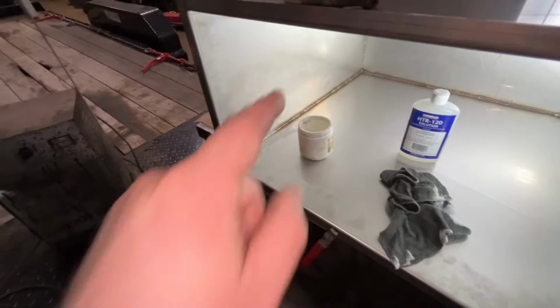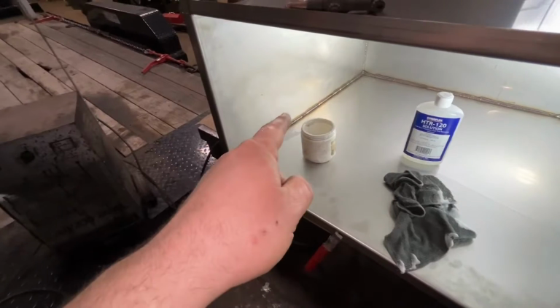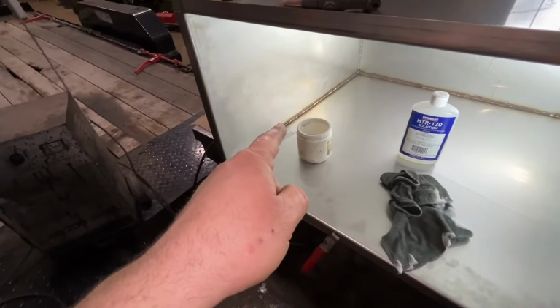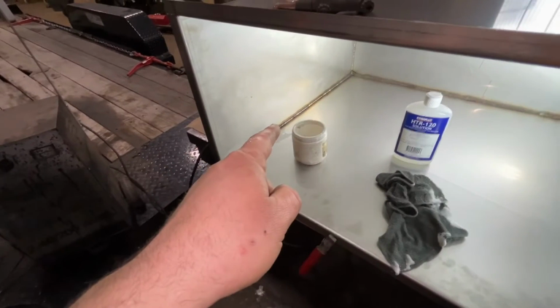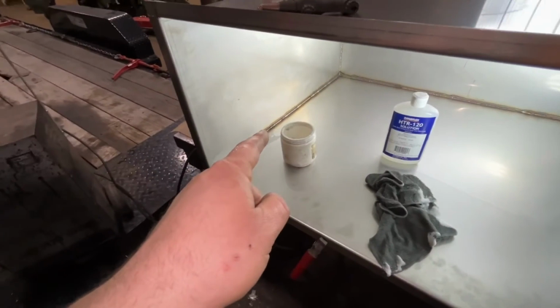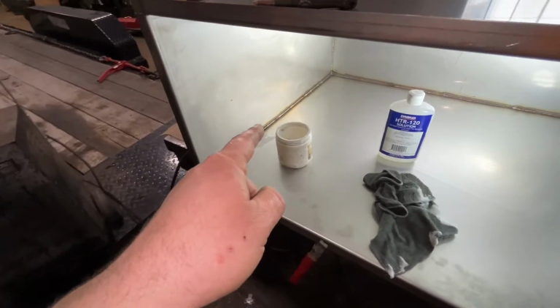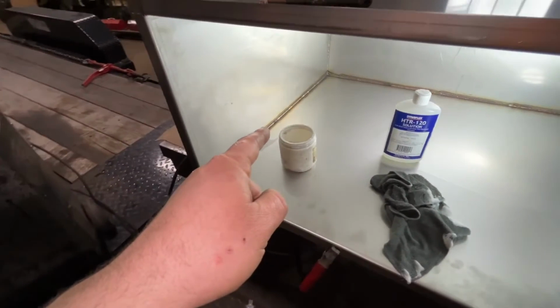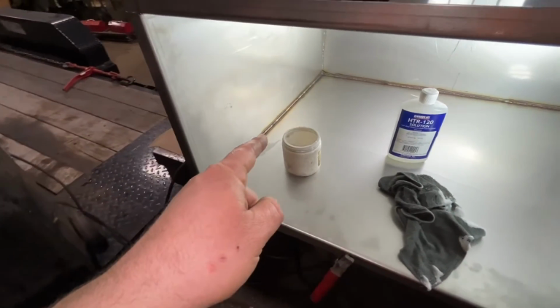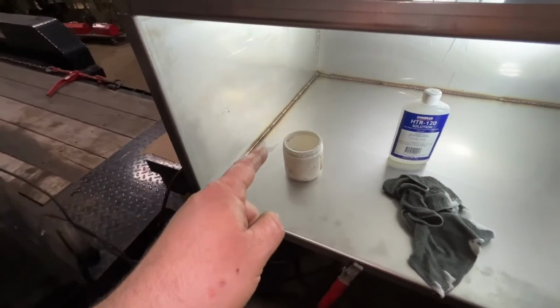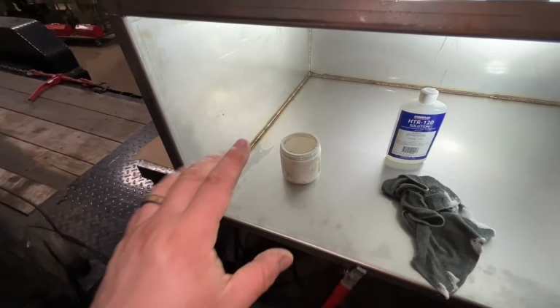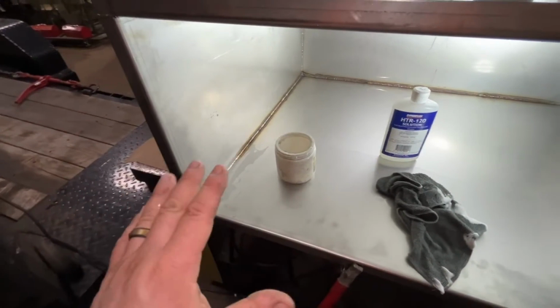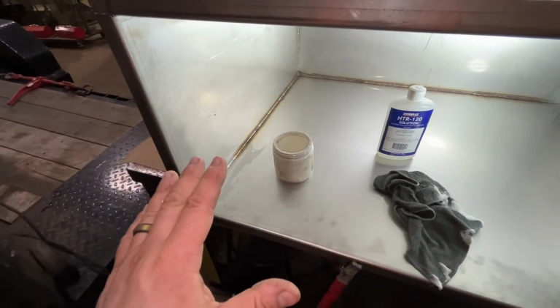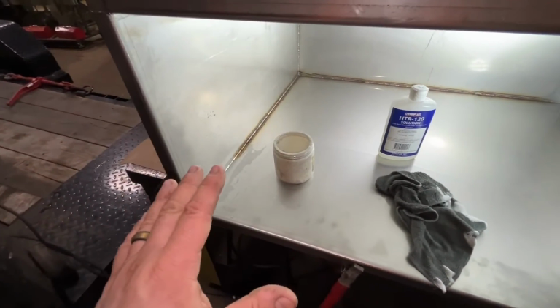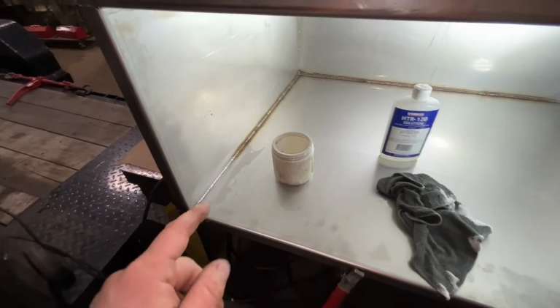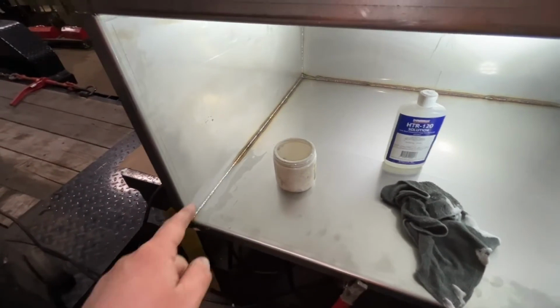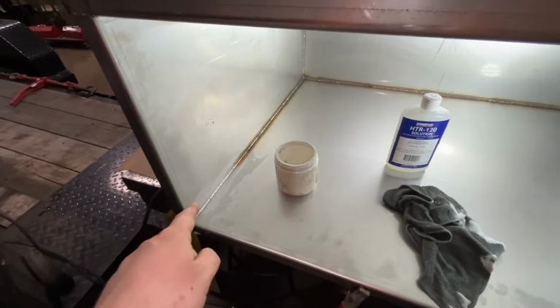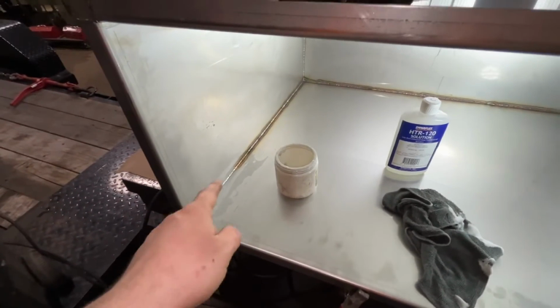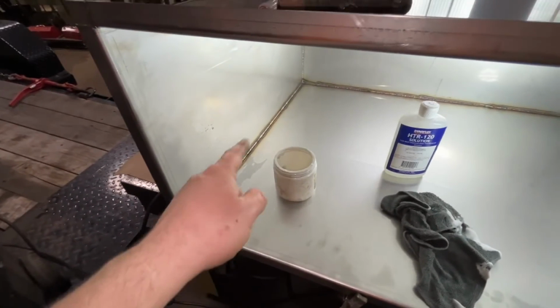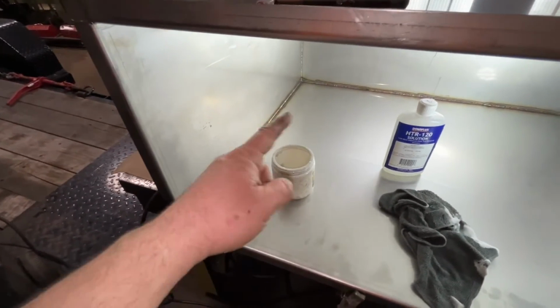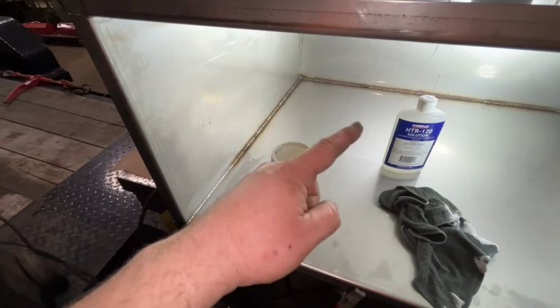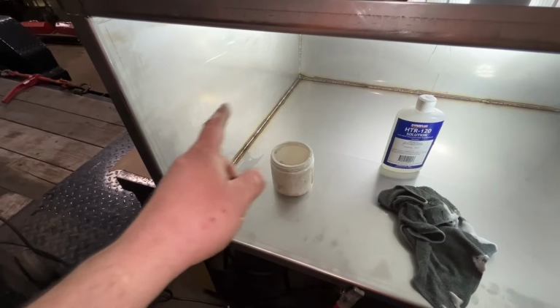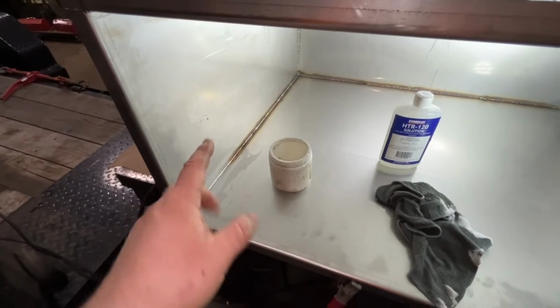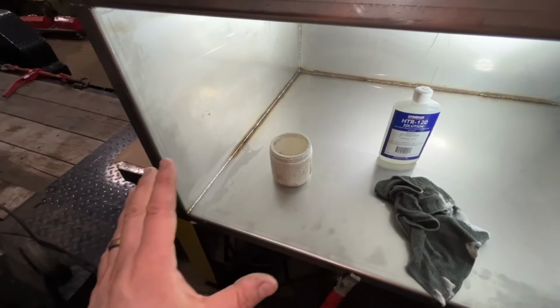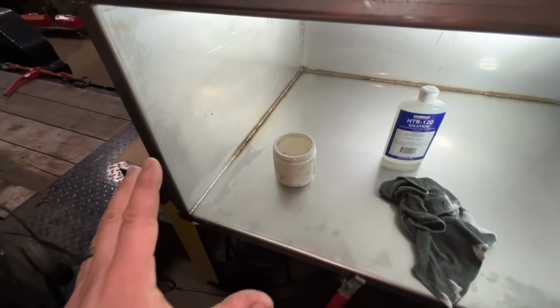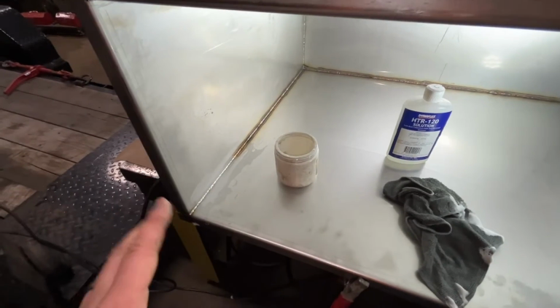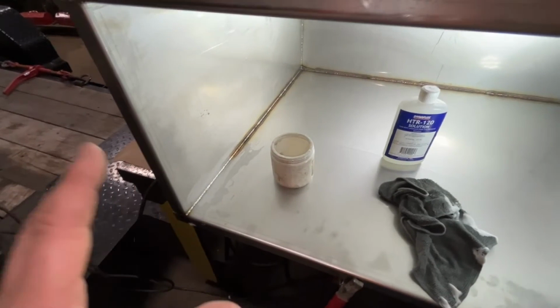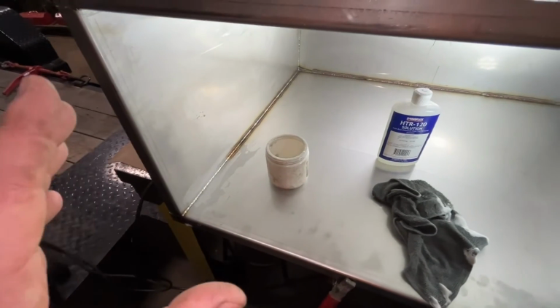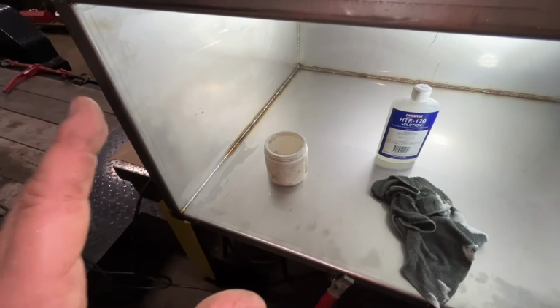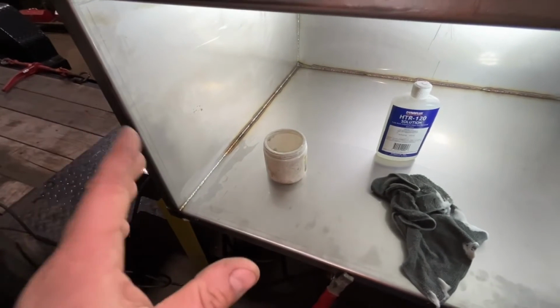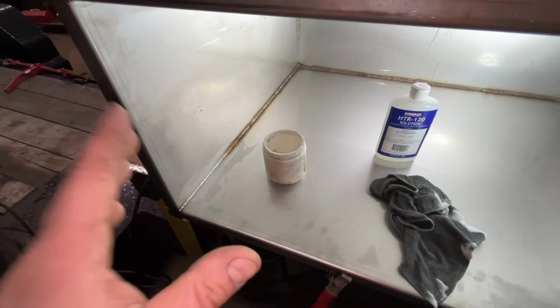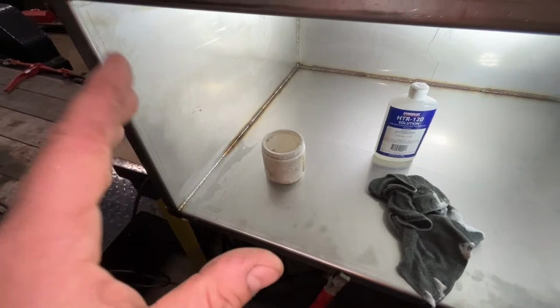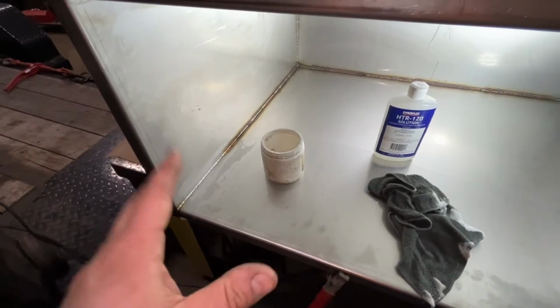Welcome back to another edition of Unsanctioned Fabrication. I have a project here — I need to remove the blue tint on a stainless steel tank — and my acid machine broke.